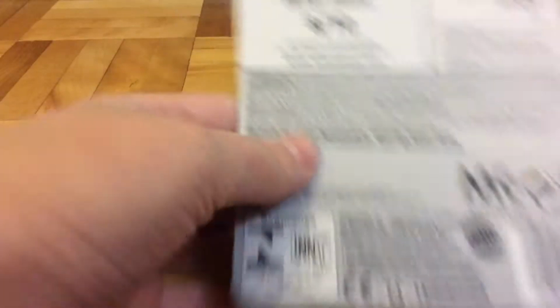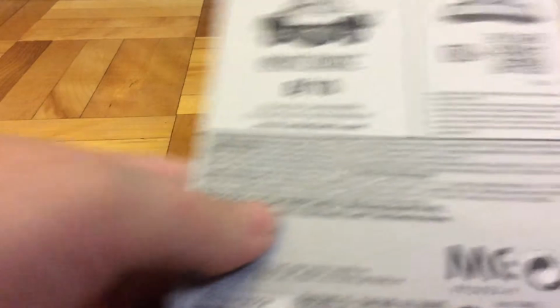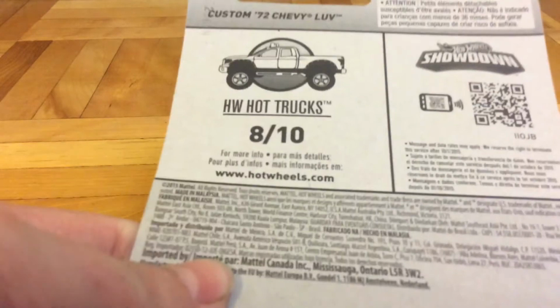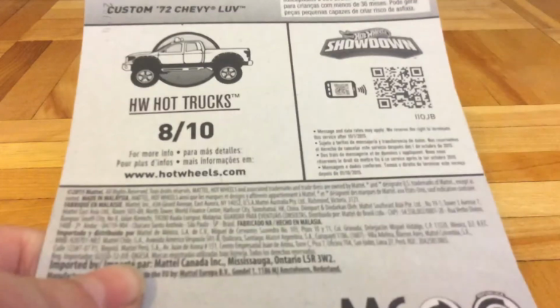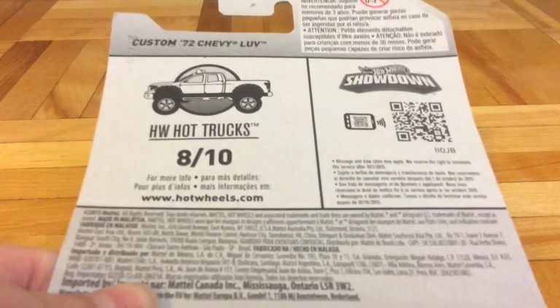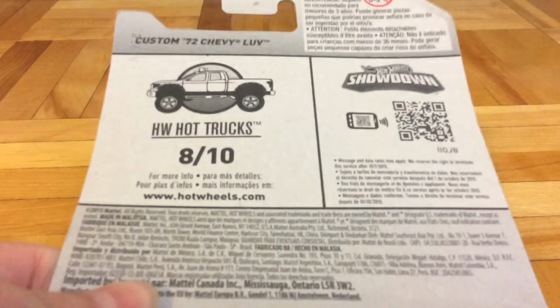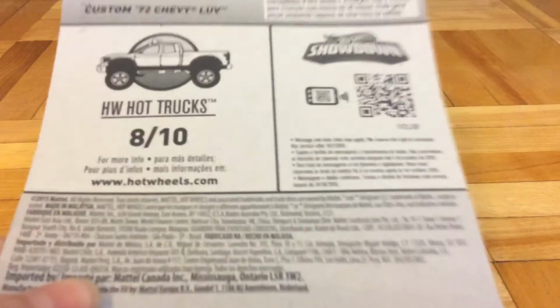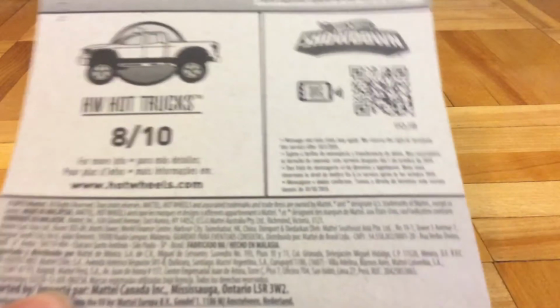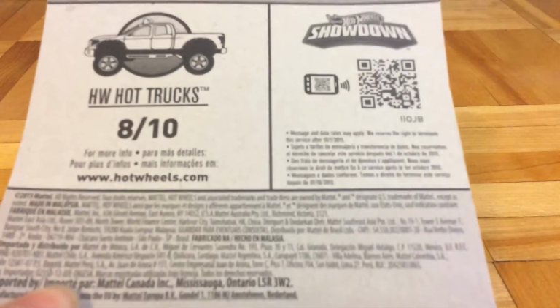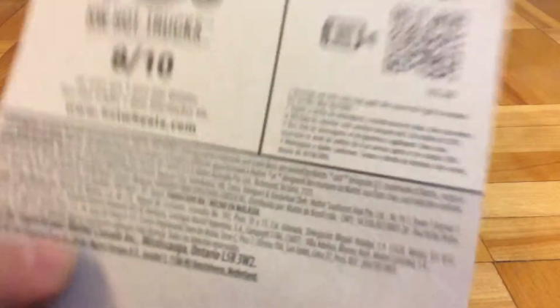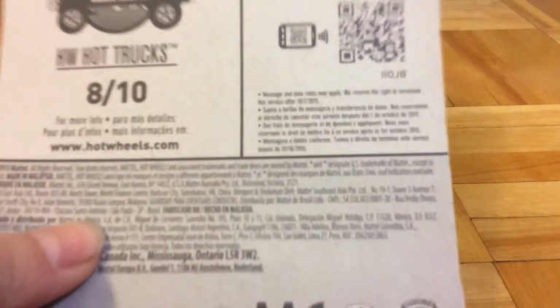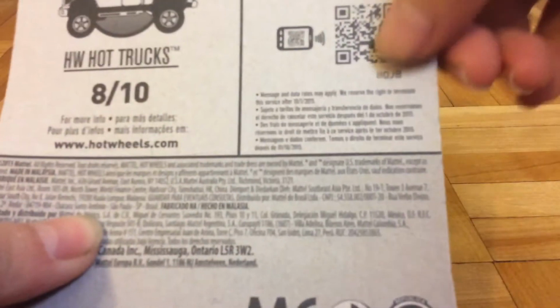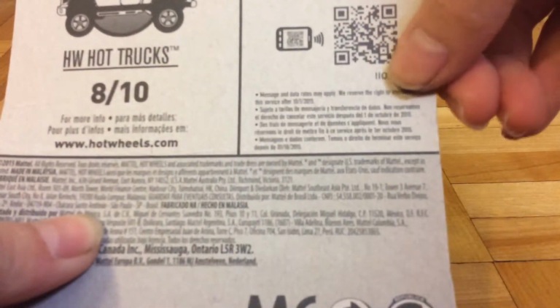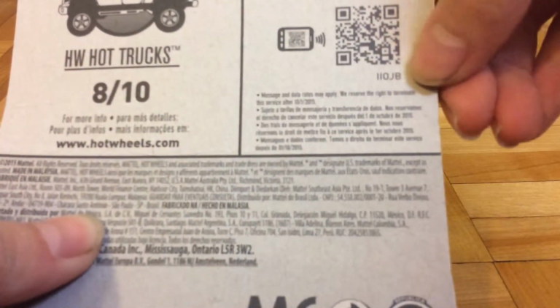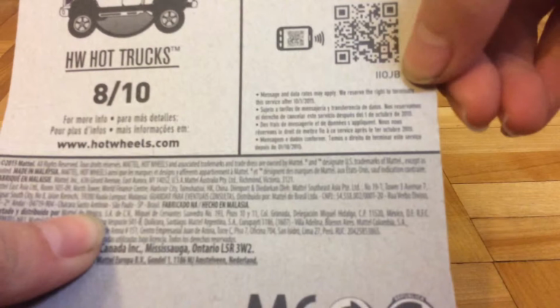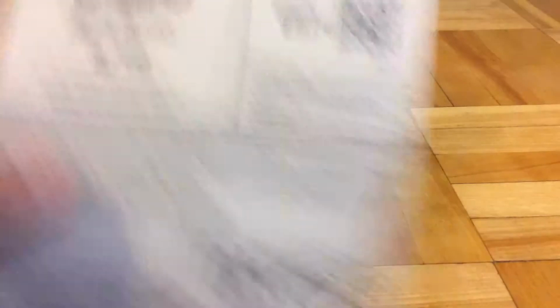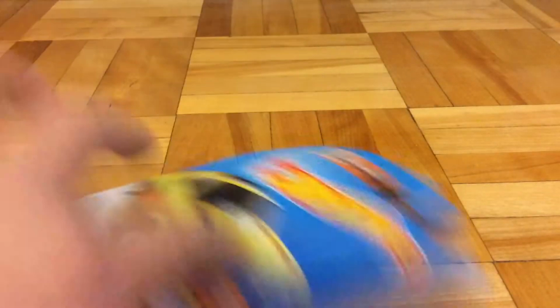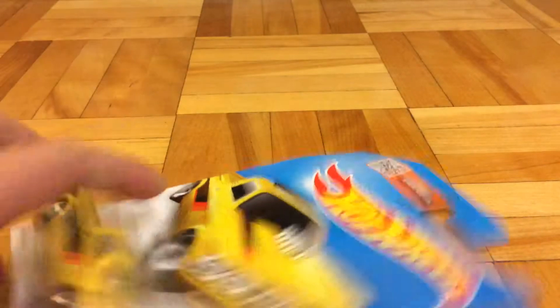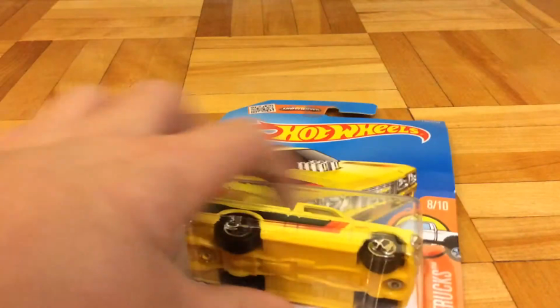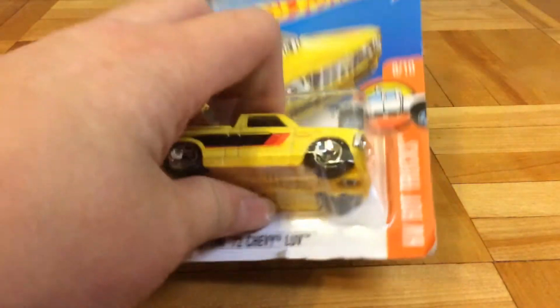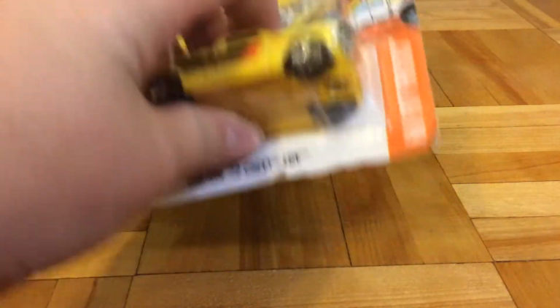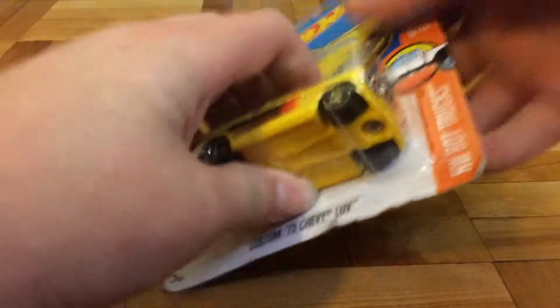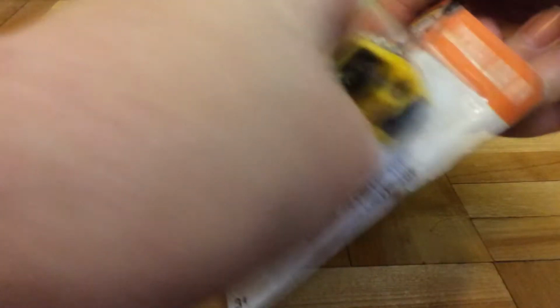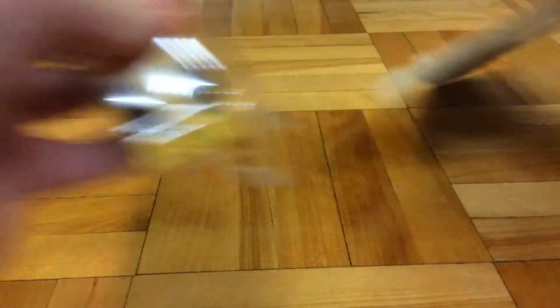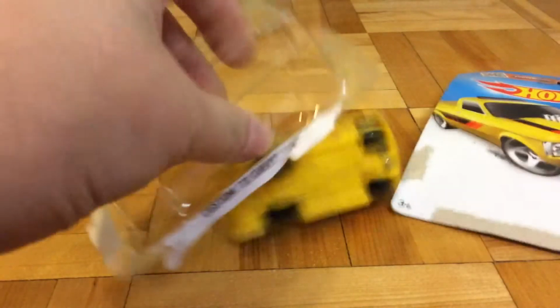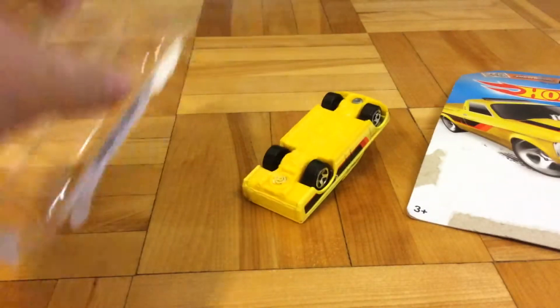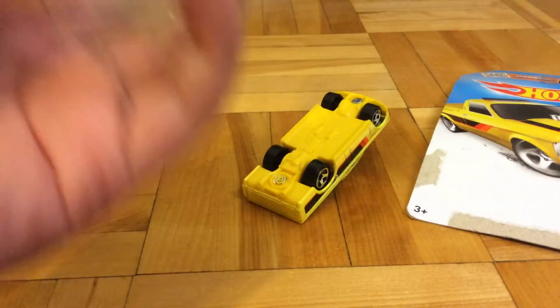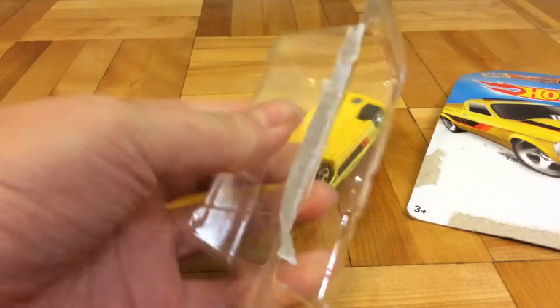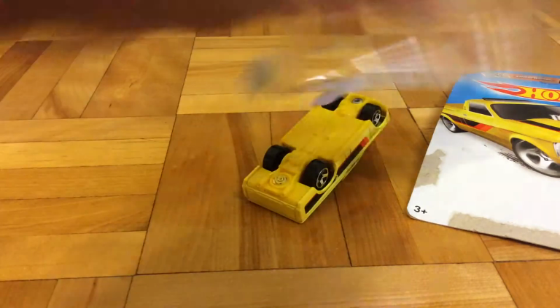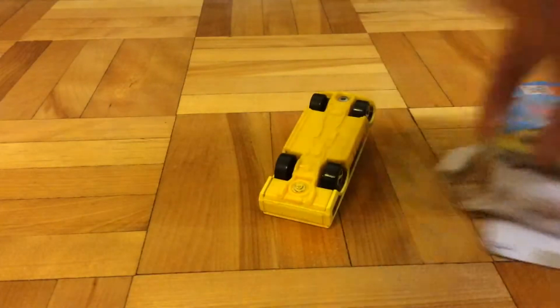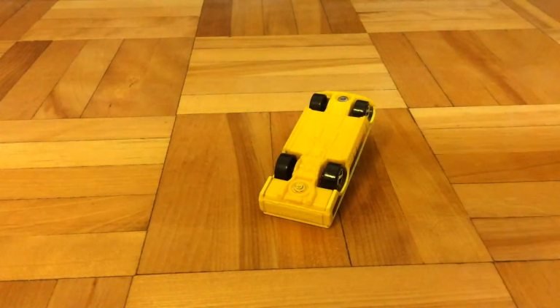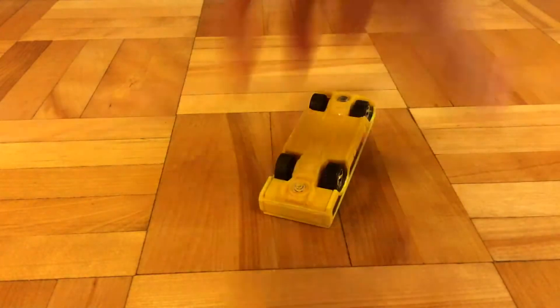Here's the back of the car. Here is the code for the game. Now I'm going to open the car. Wow, that was very easy compared to normally.